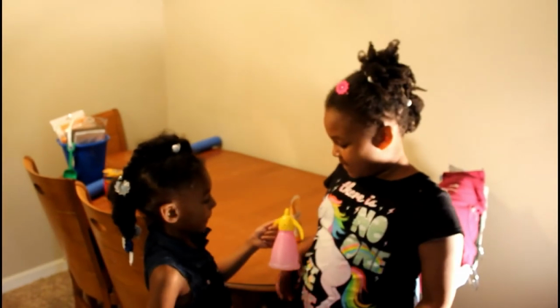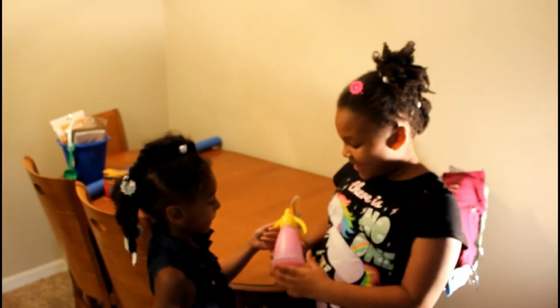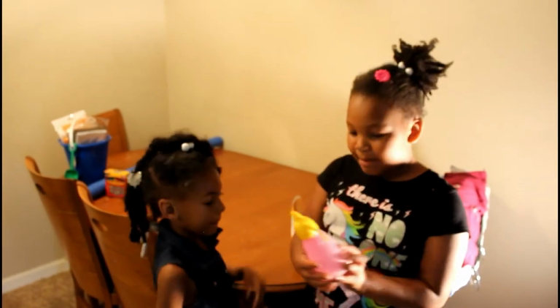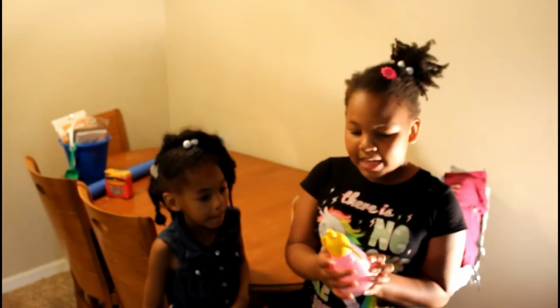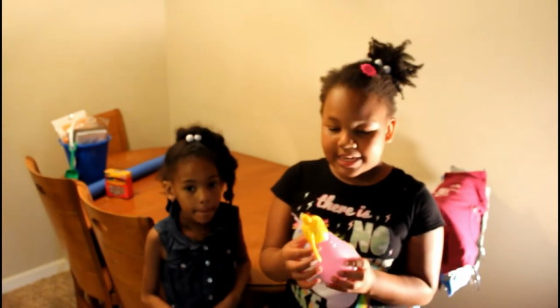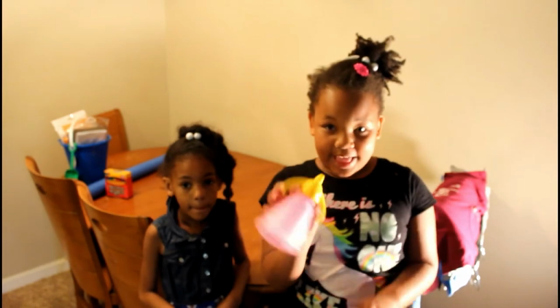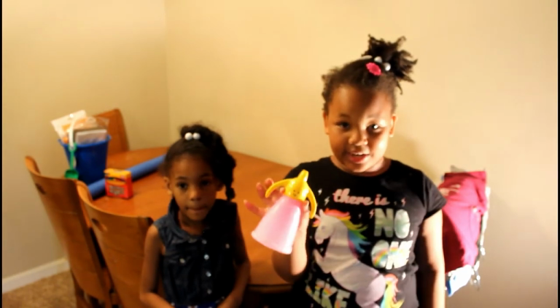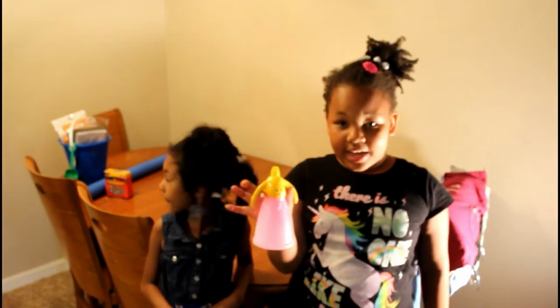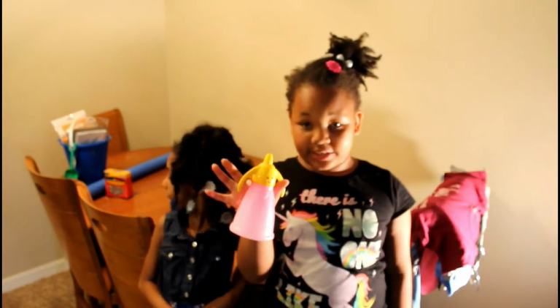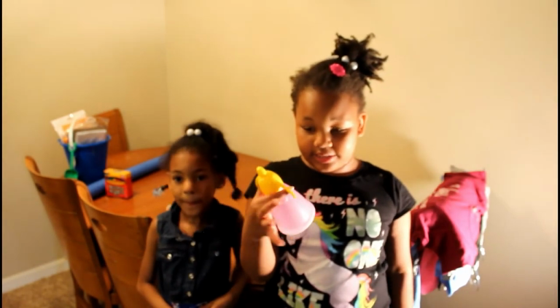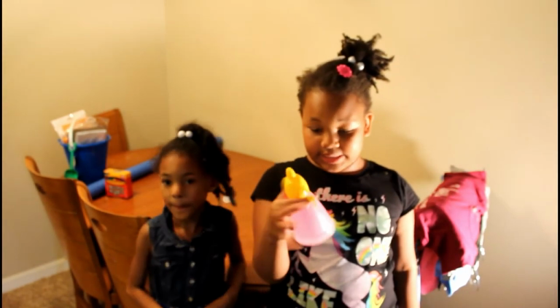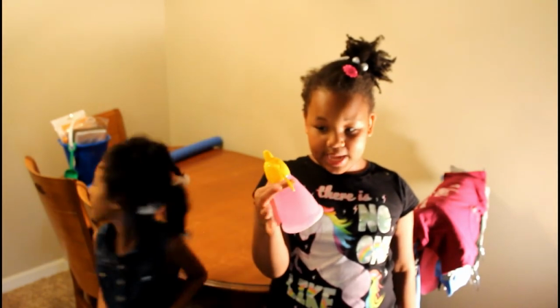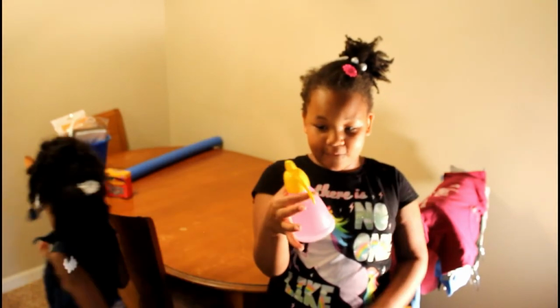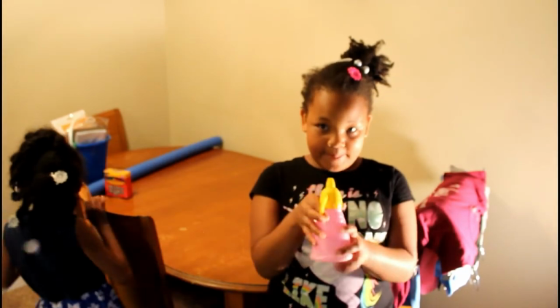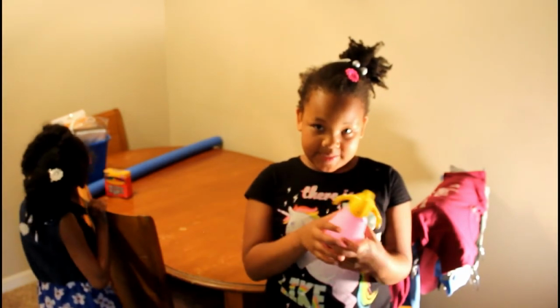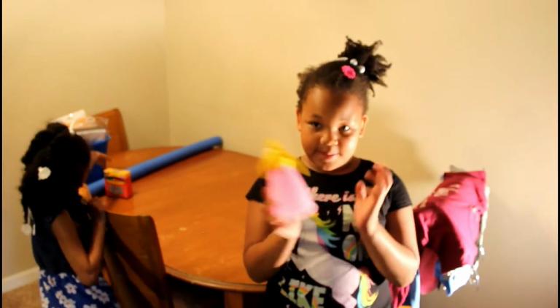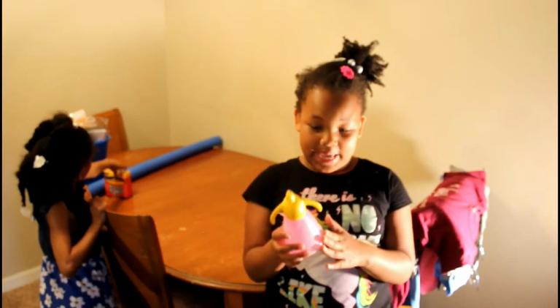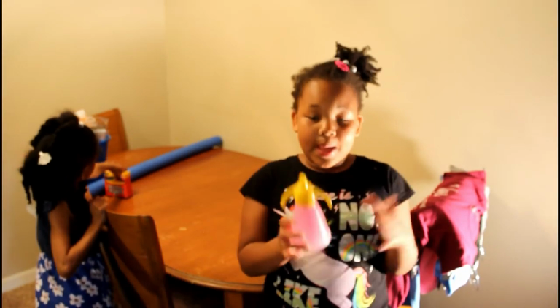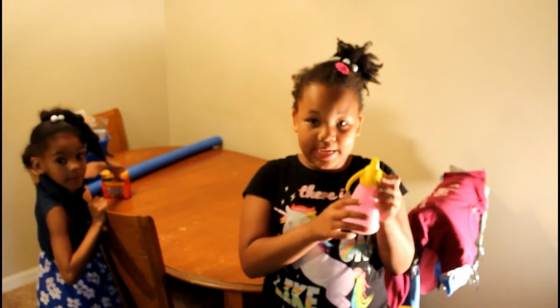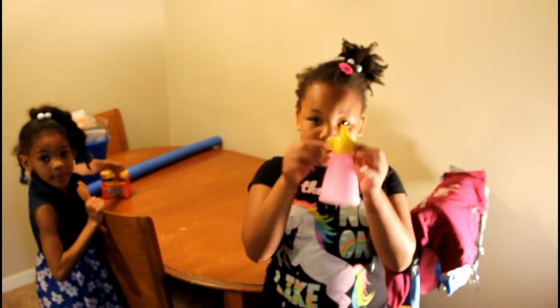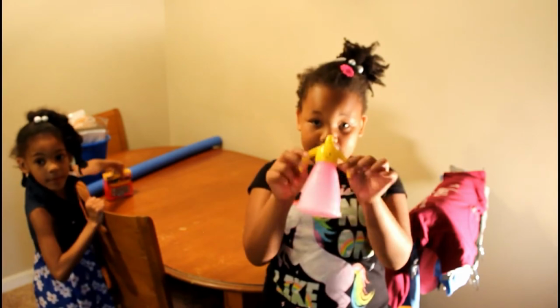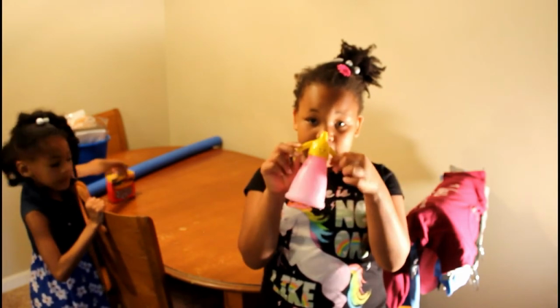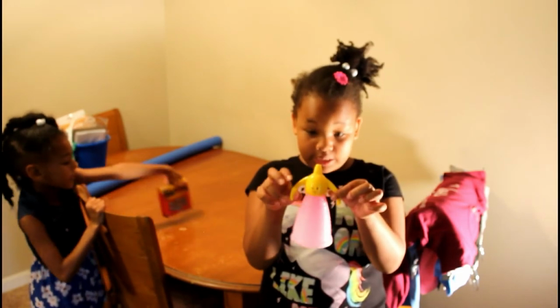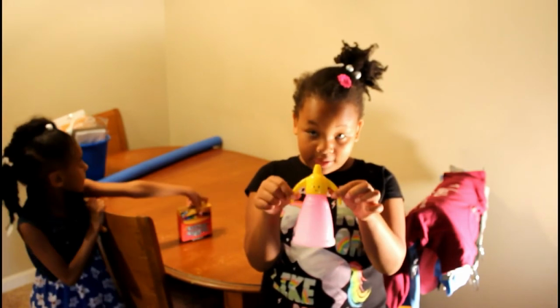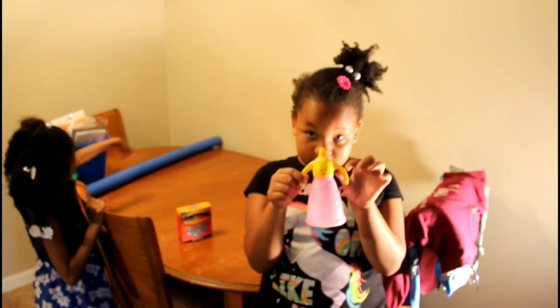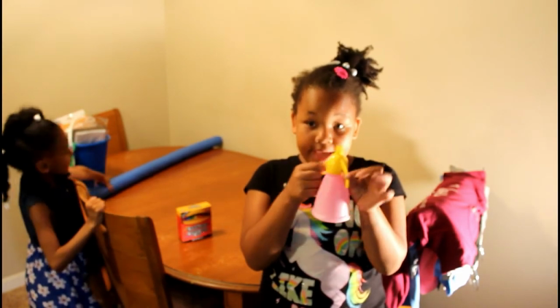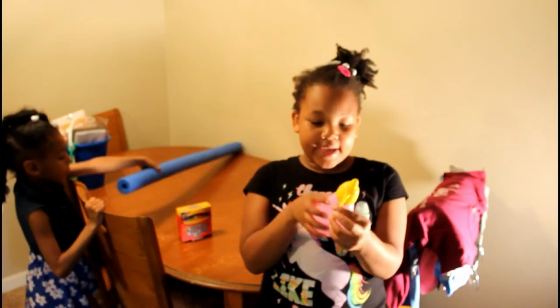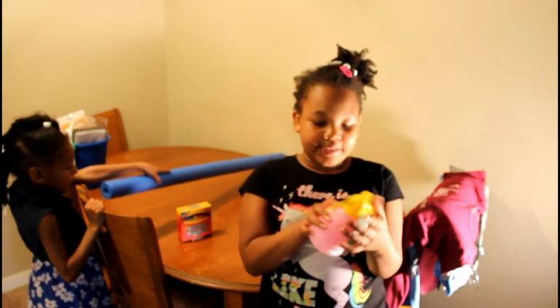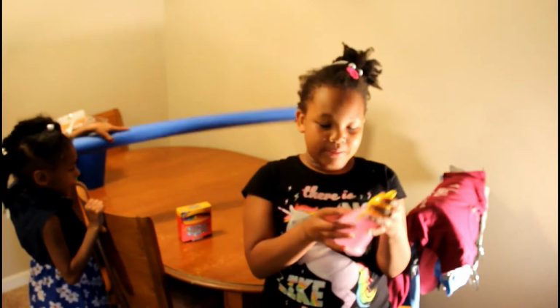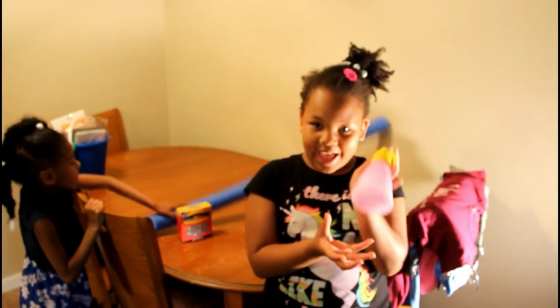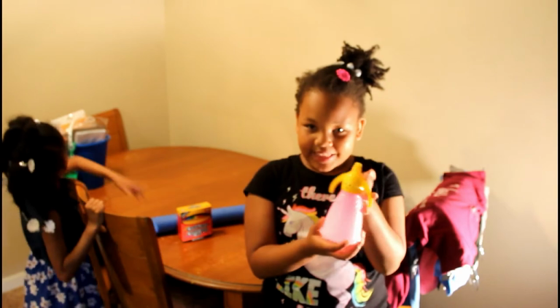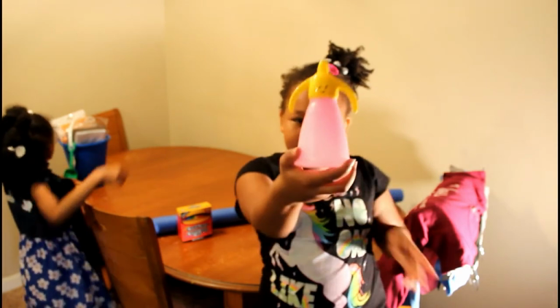The next thing we got is another sippy cup for my baby sister Mariah, because she really, really loves these. And sometimes she laughs at them.